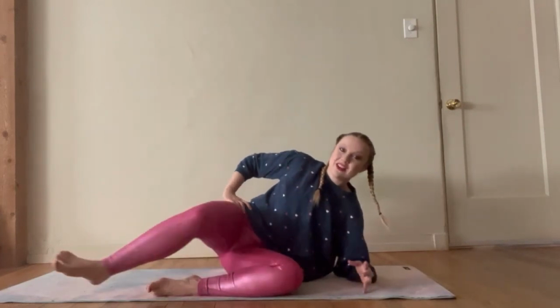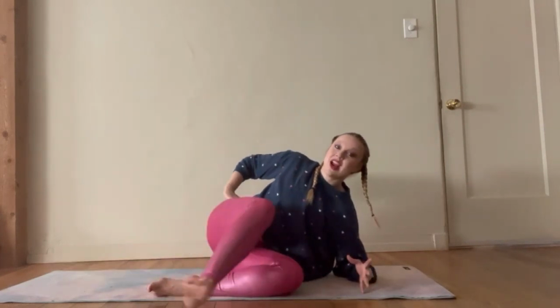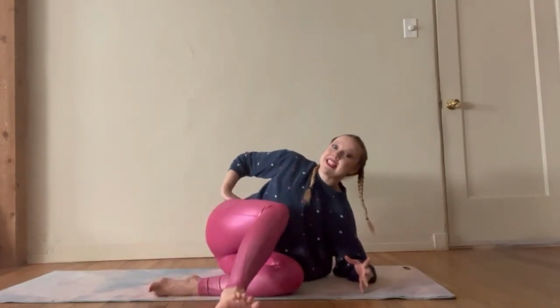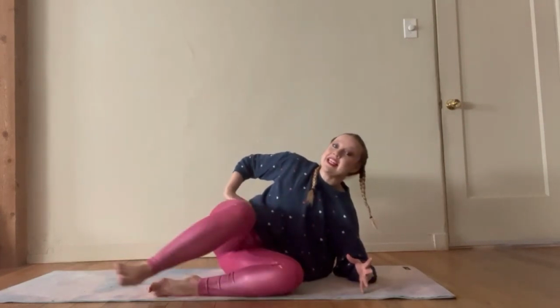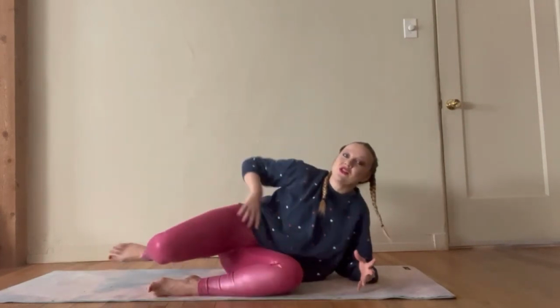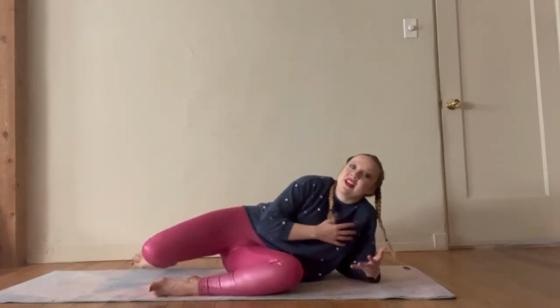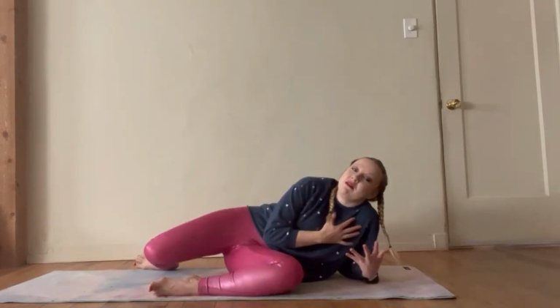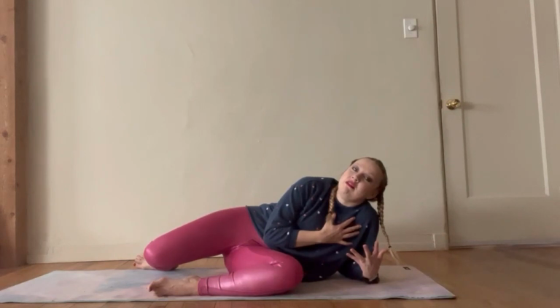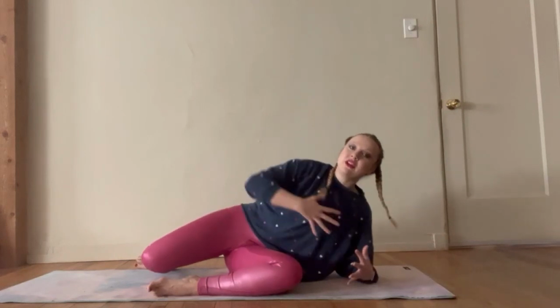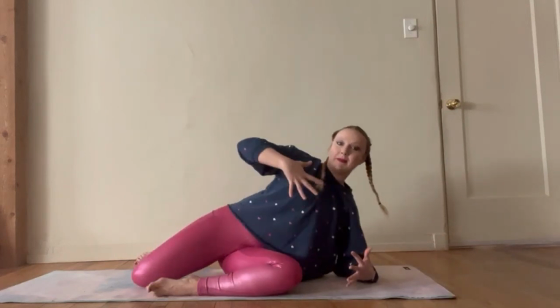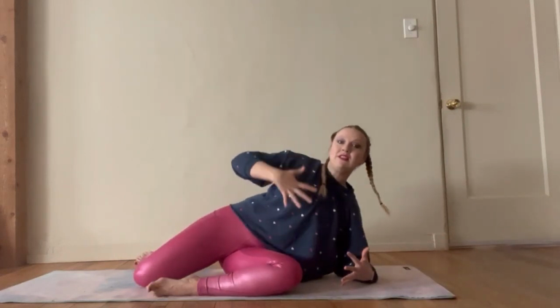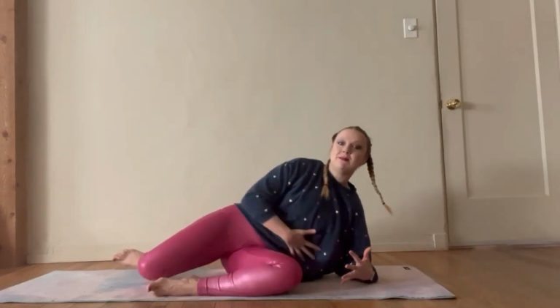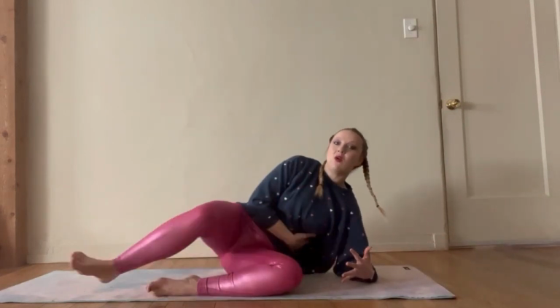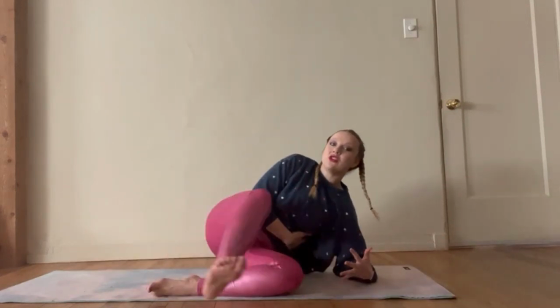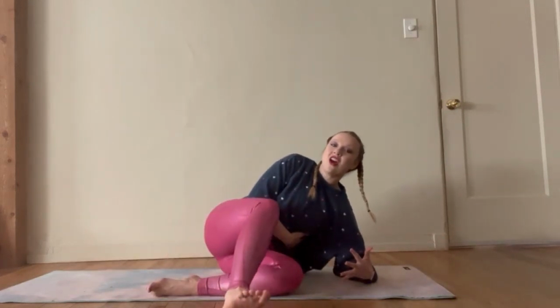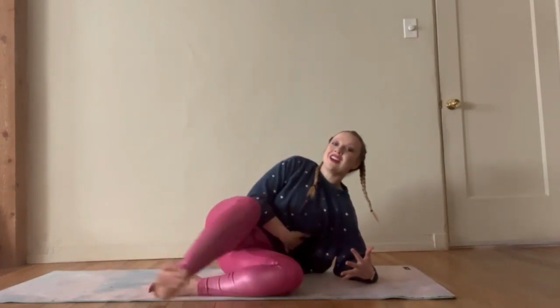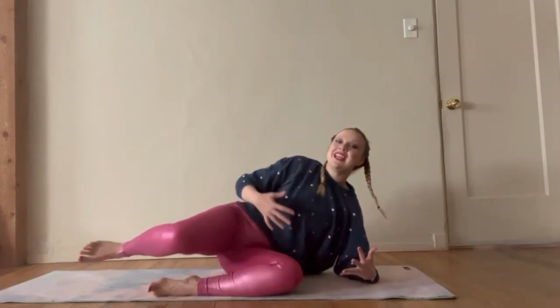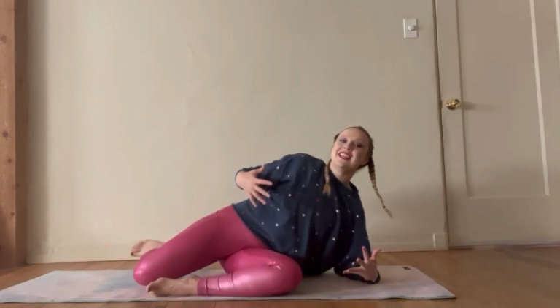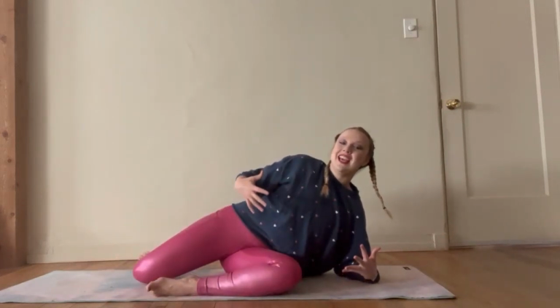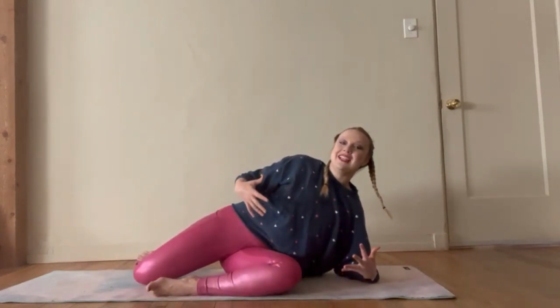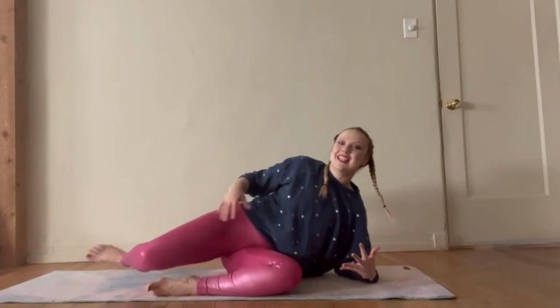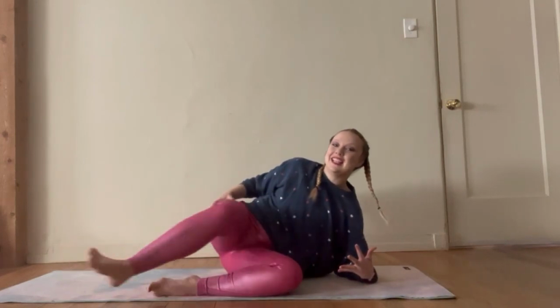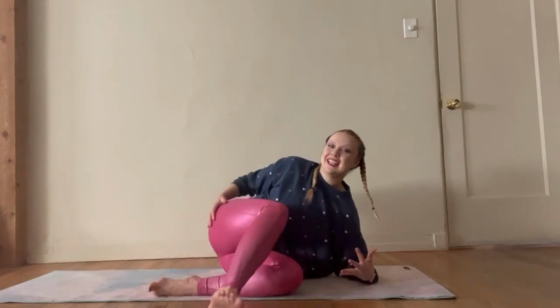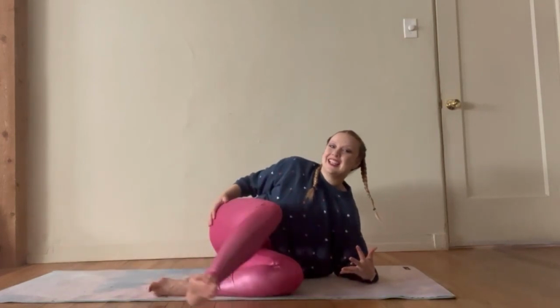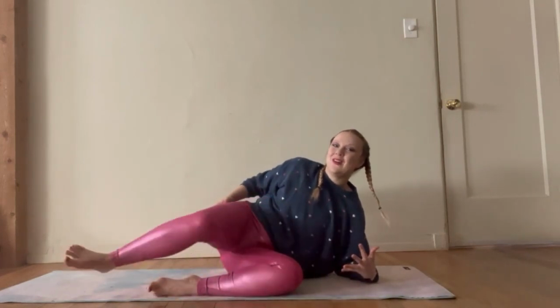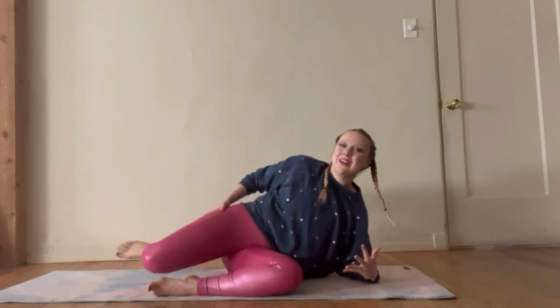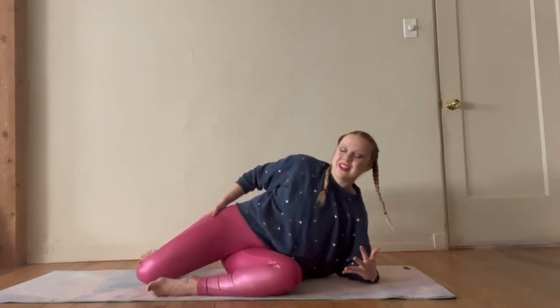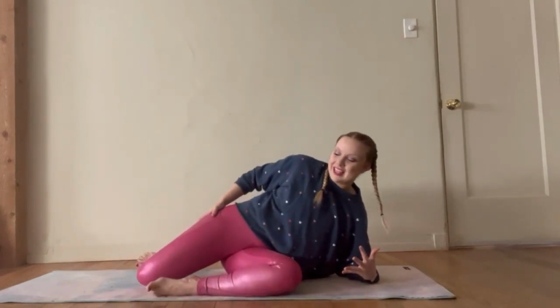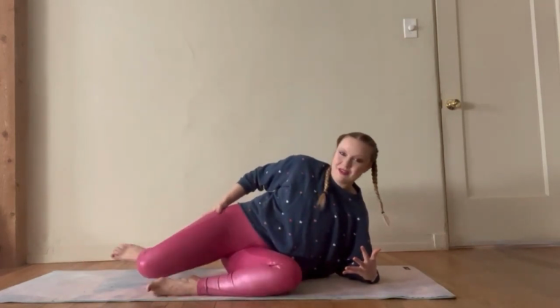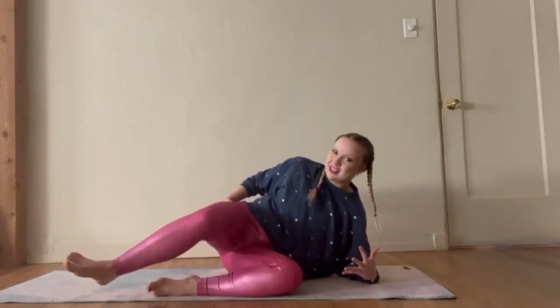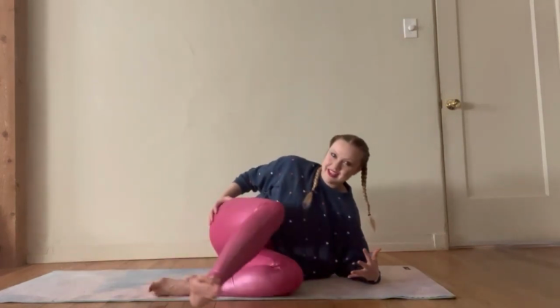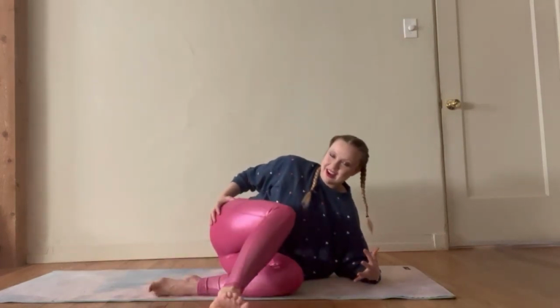Try not to sink into that shoulder — keep it lifted, keep that core strong. Yes! You feeling it? I'm feeling it, let me tell you.